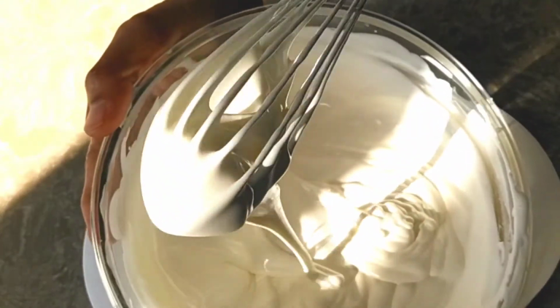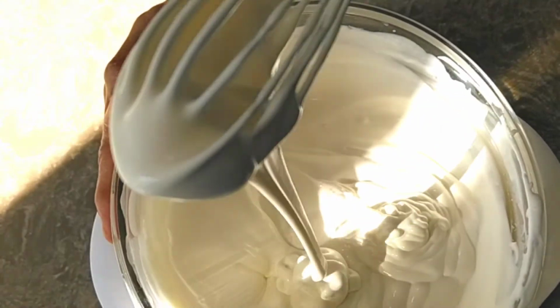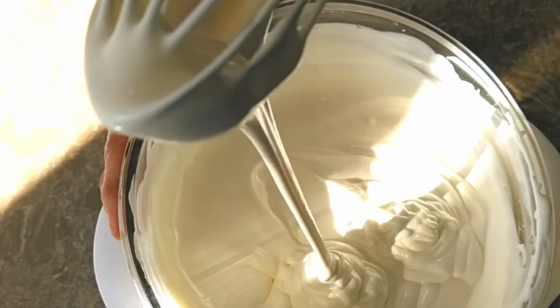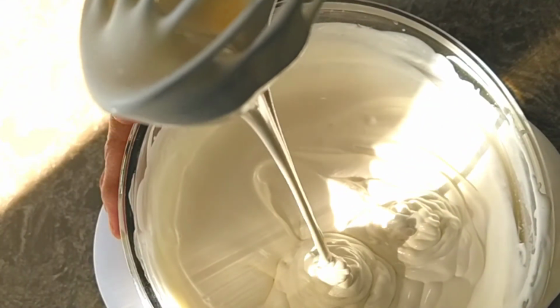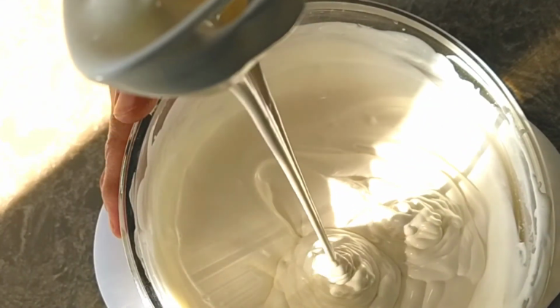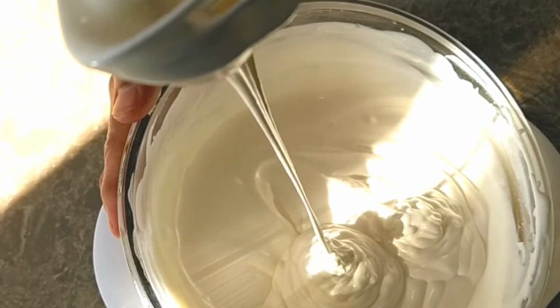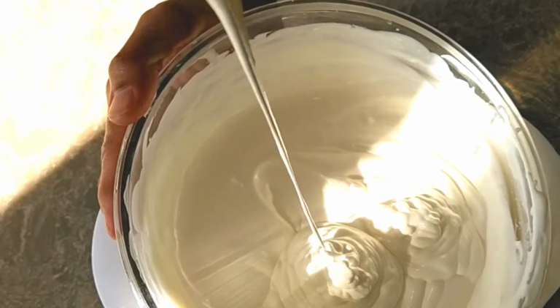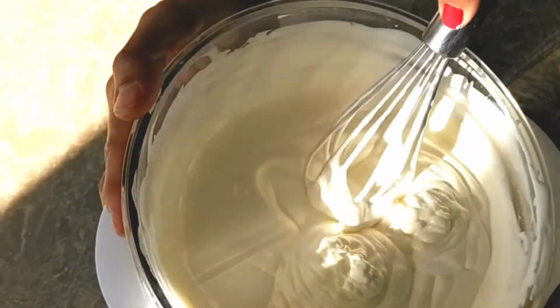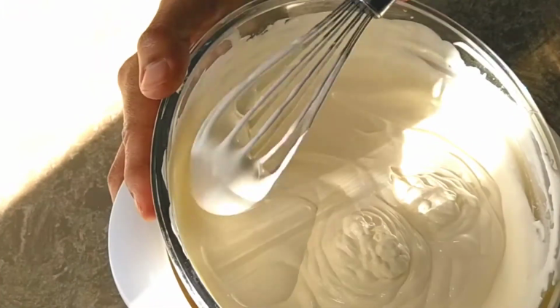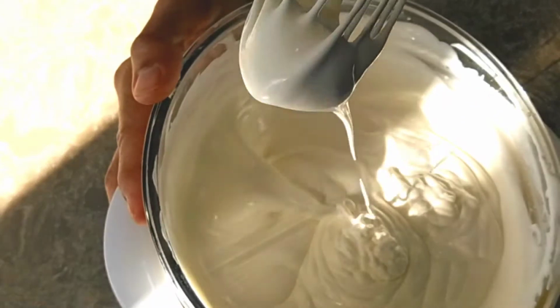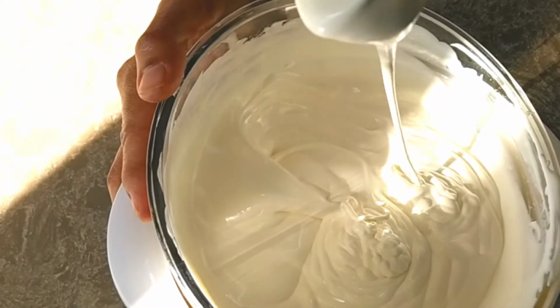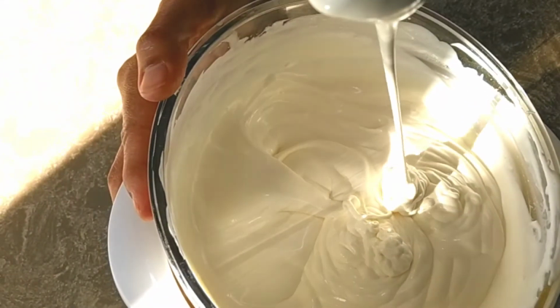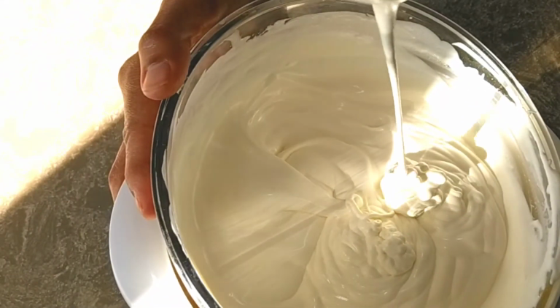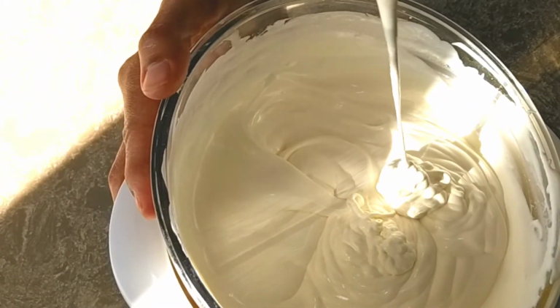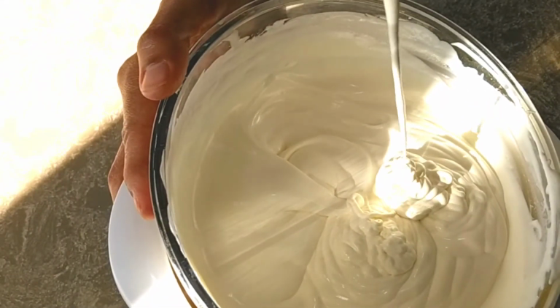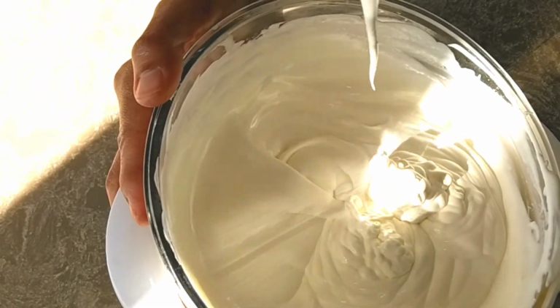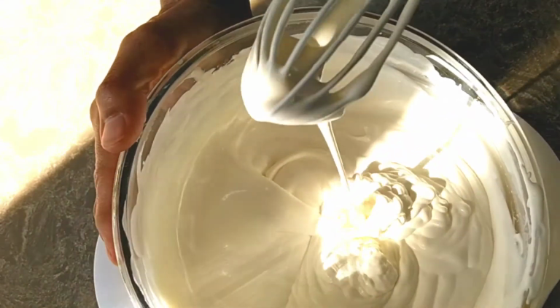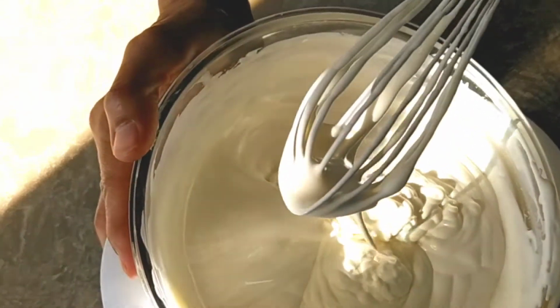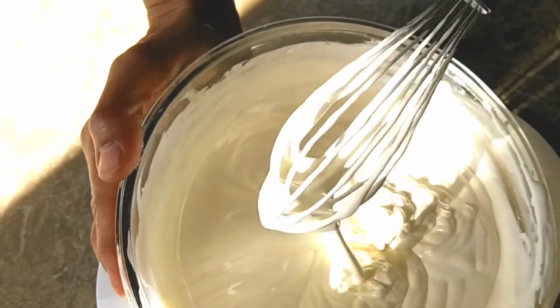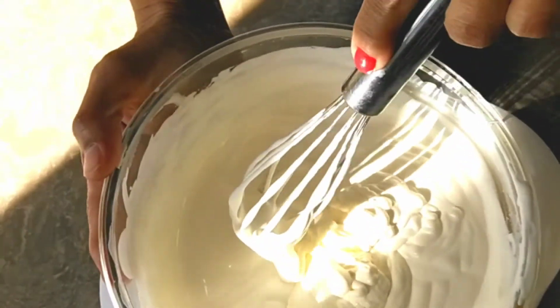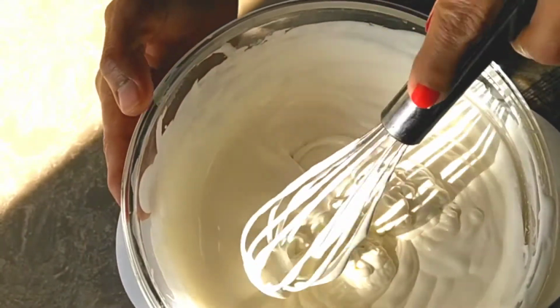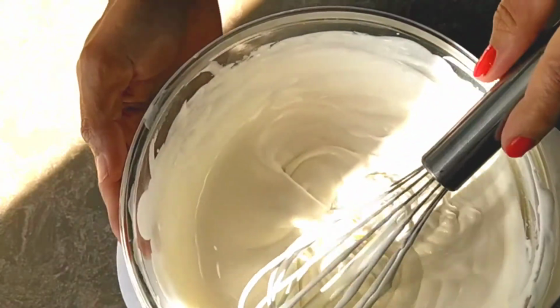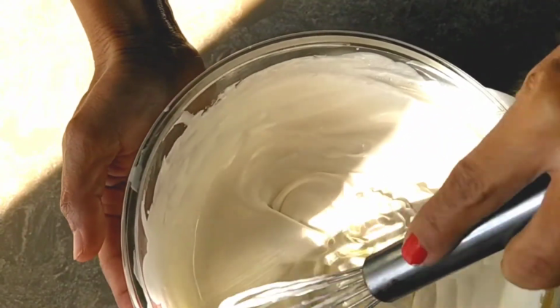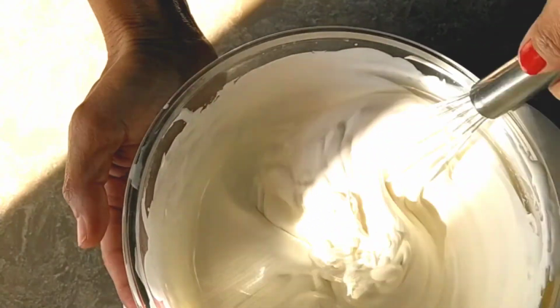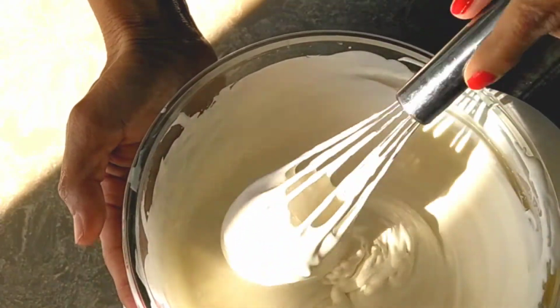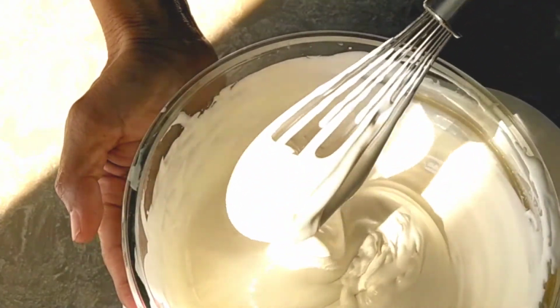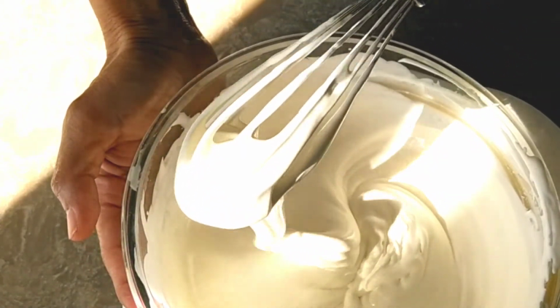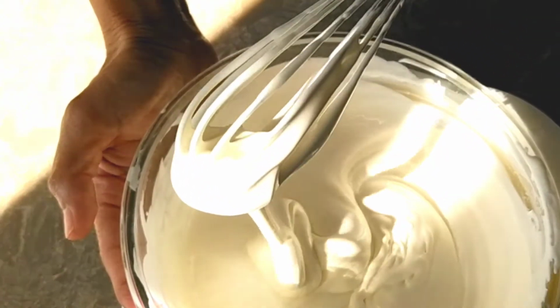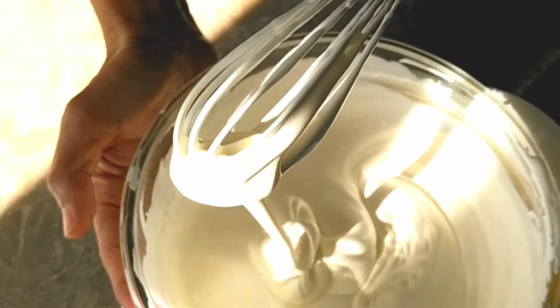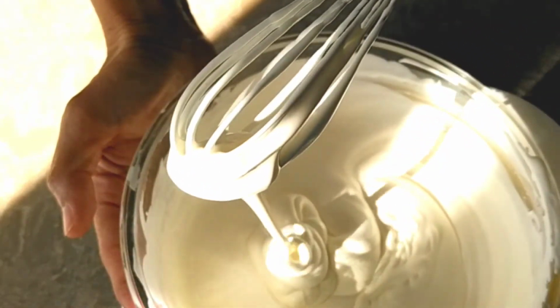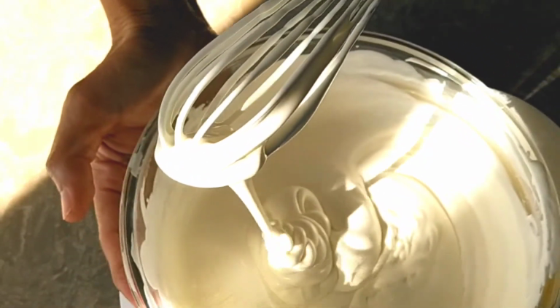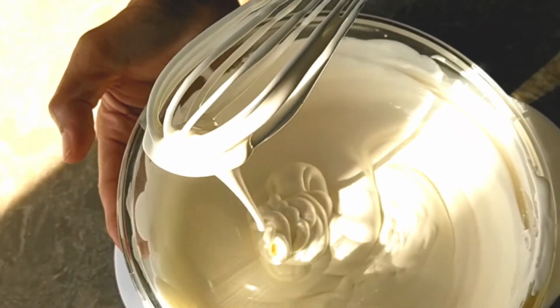Without a machine, we can make only this kind of whipping cream — soft peaks. Hard whipping cream needs a machine. You can also store this cream inside the freezer at 0 degree temperature and use it whenever you want.